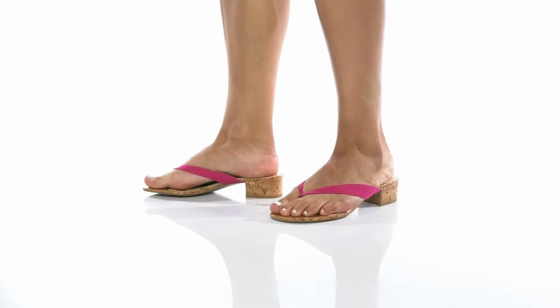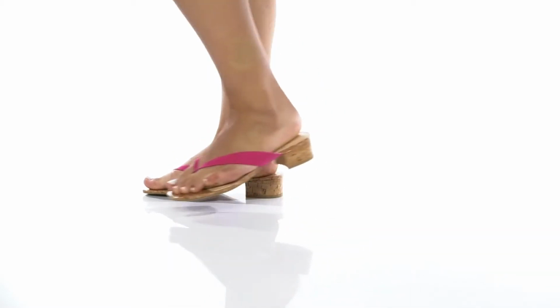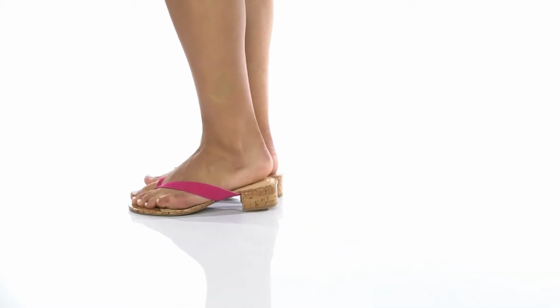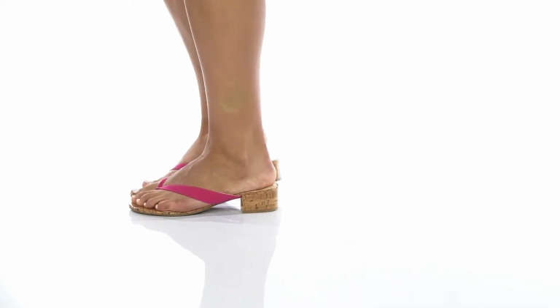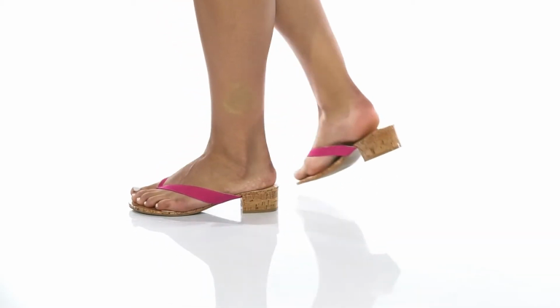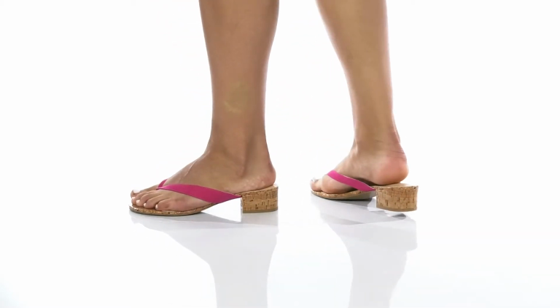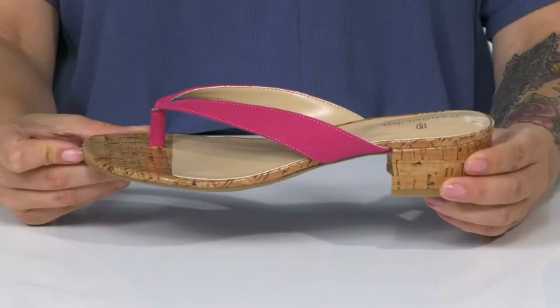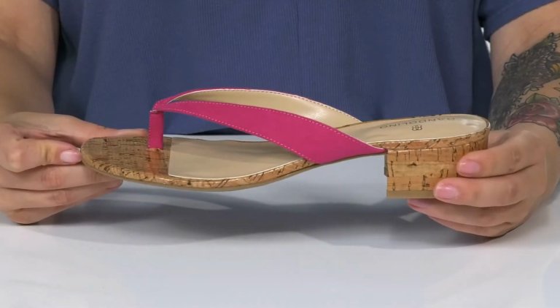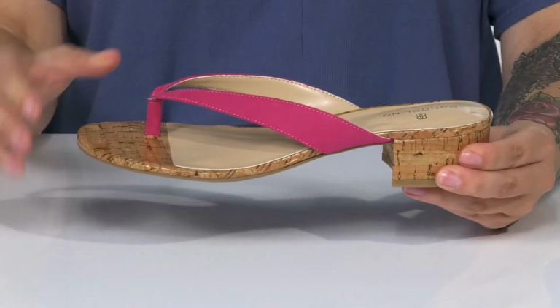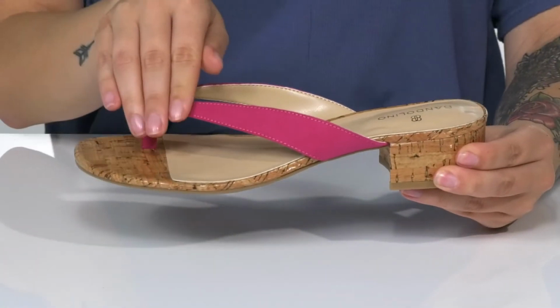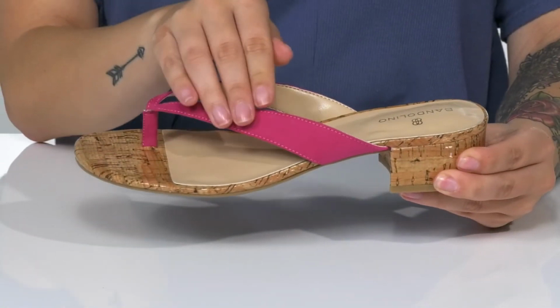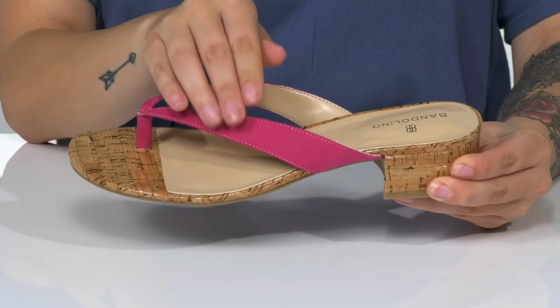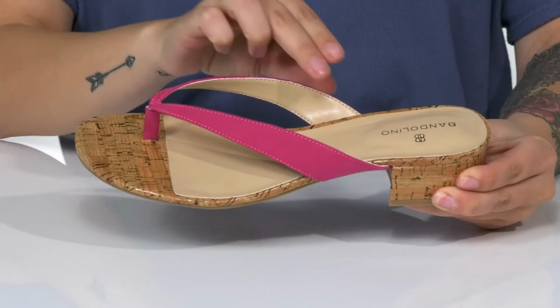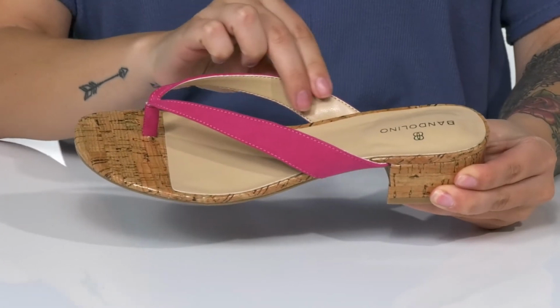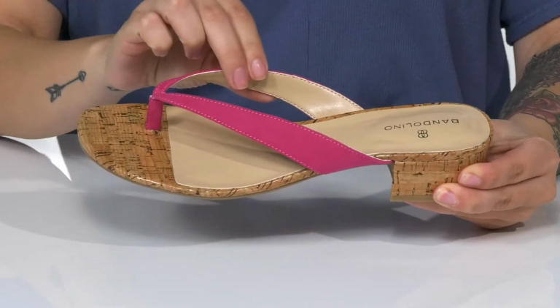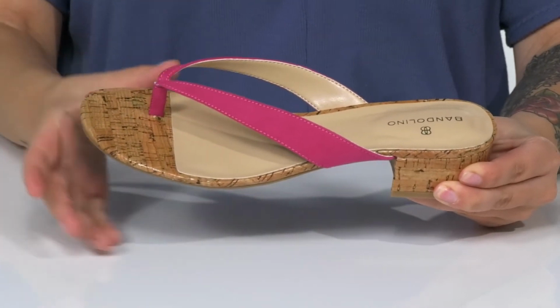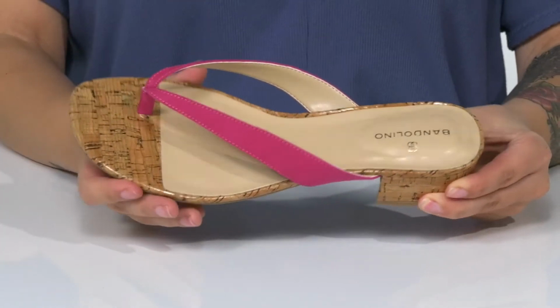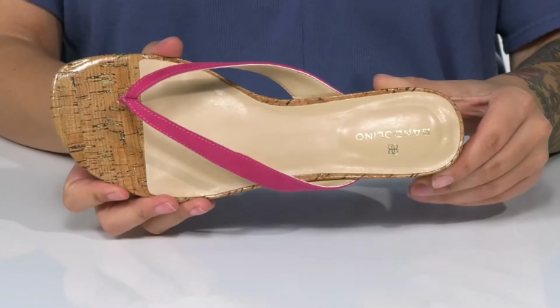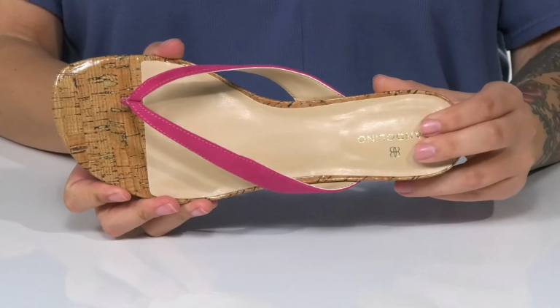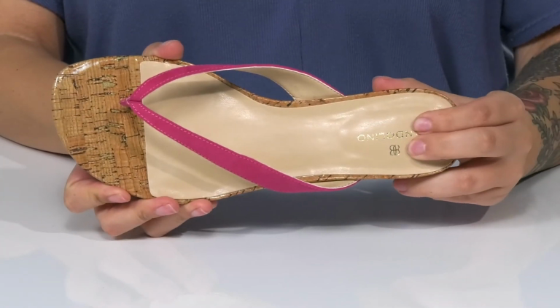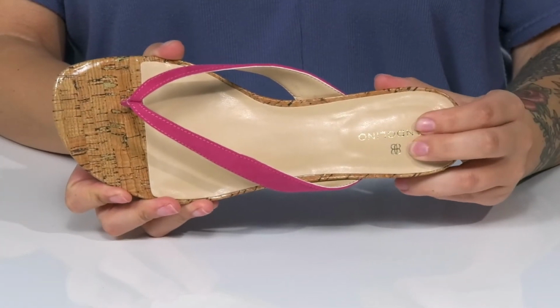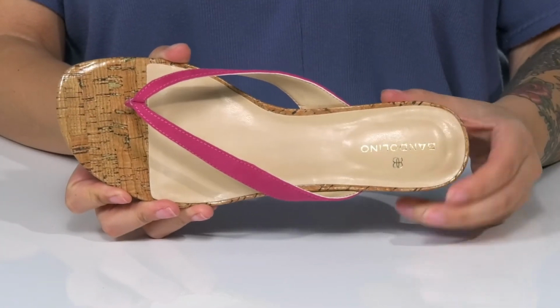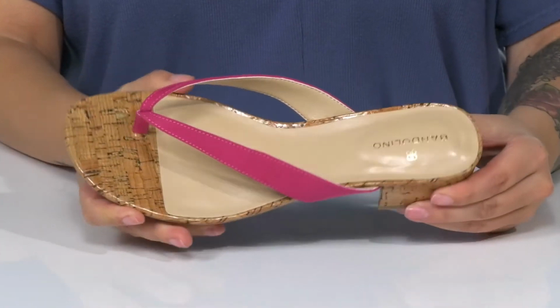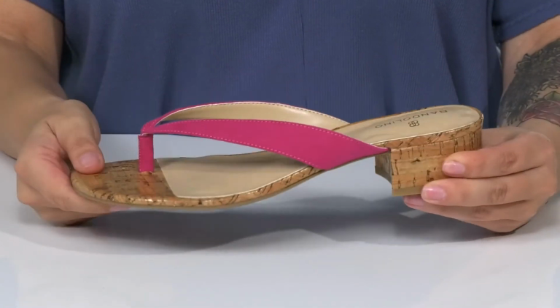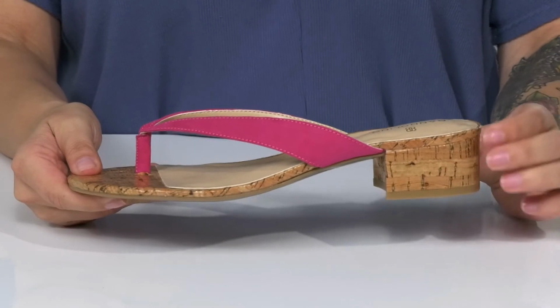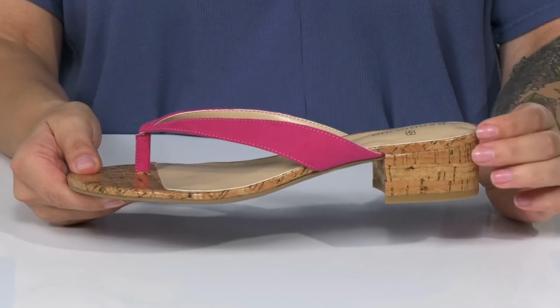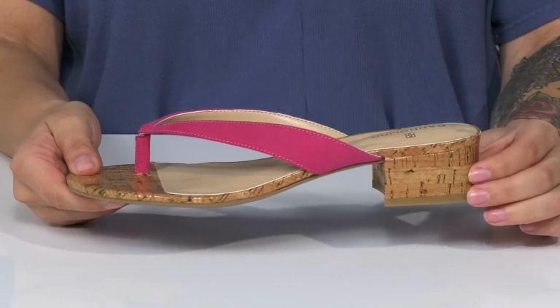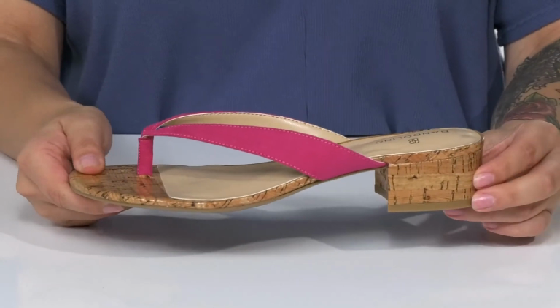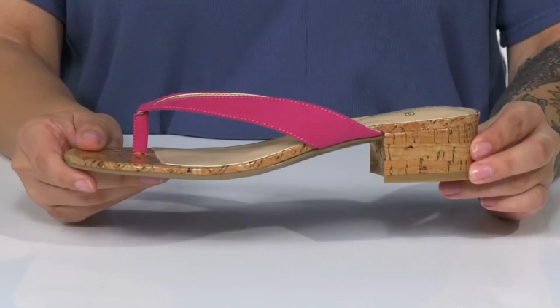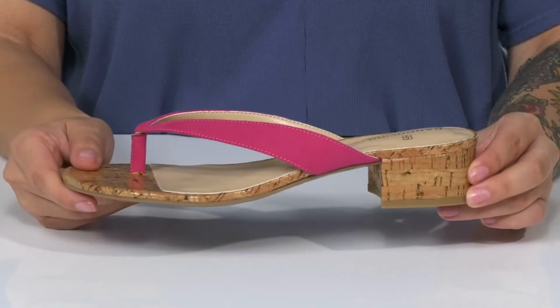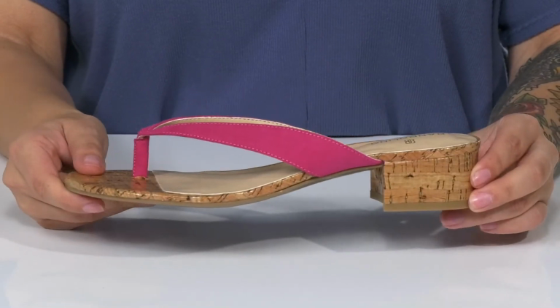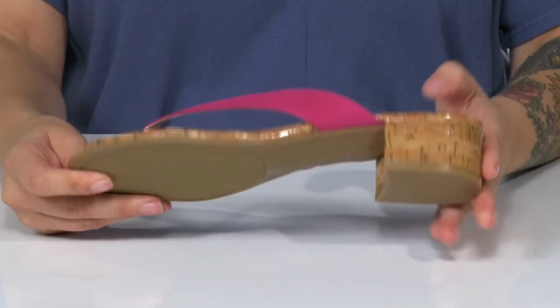Add some color to your summertime wardrobe with these heels. They have a soft textile upper with a smooth synthetic inner lining. The footbed is padded for all-day wear. At the back is a heel that's going to boost you up around an inch and a half in height.